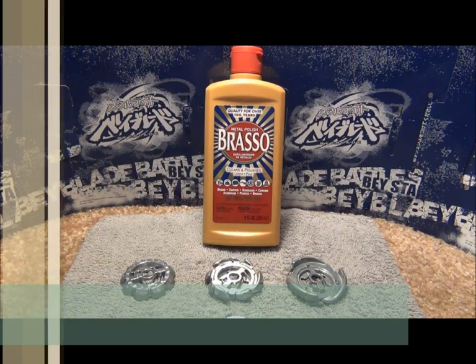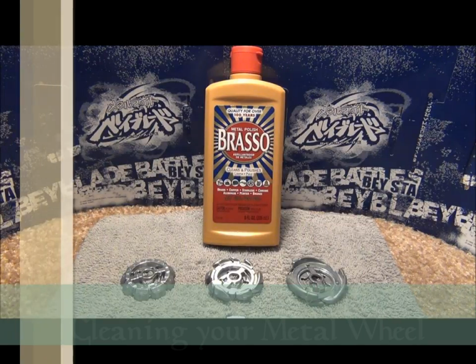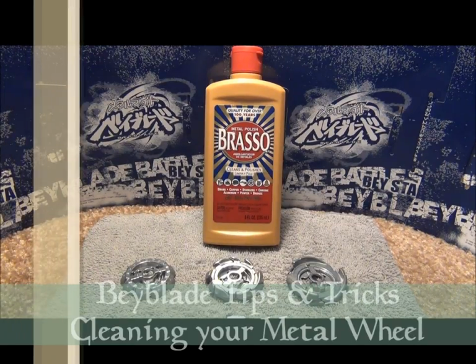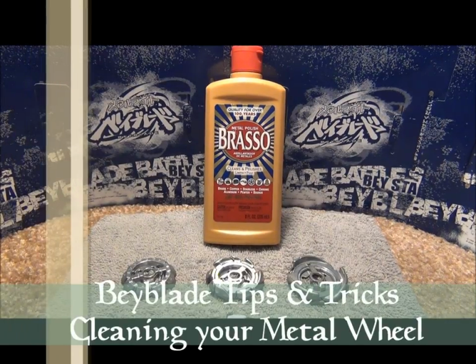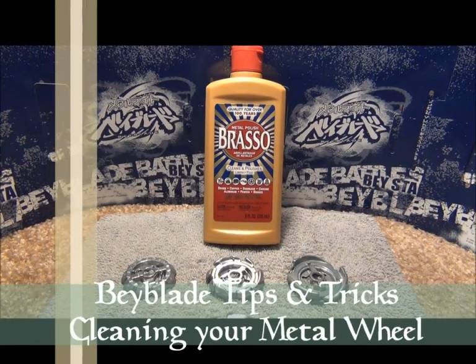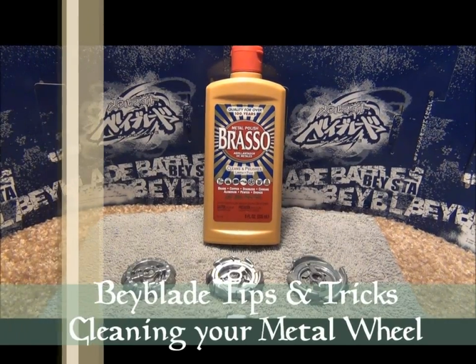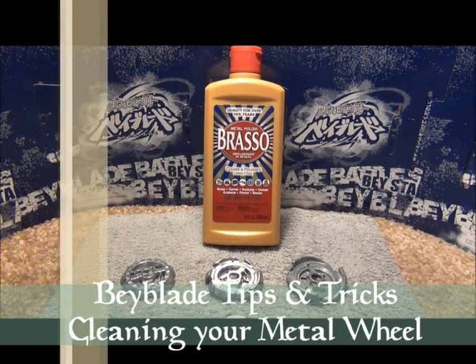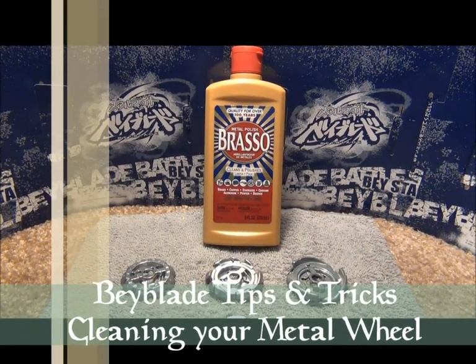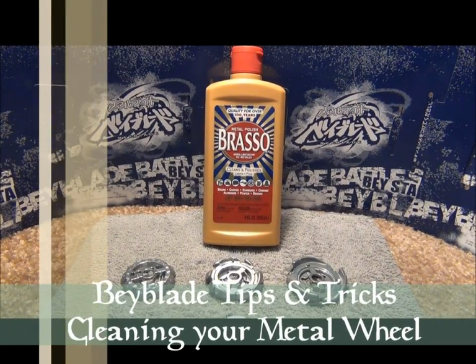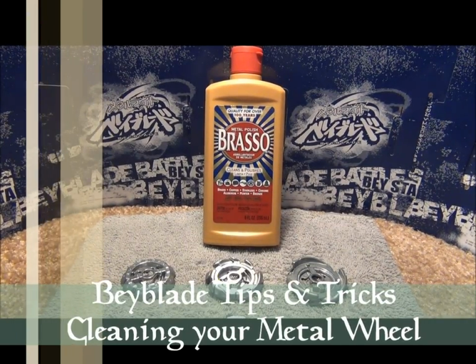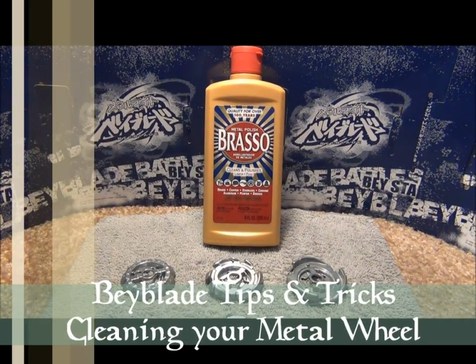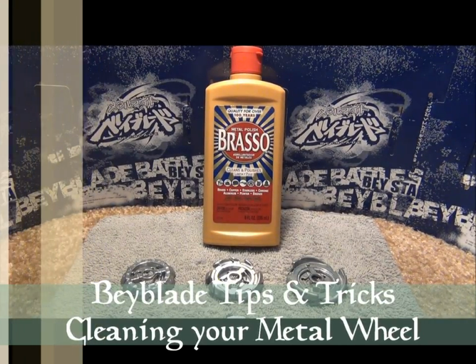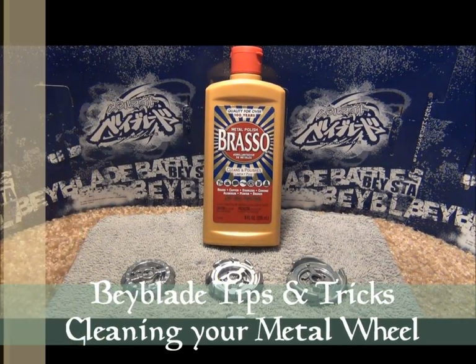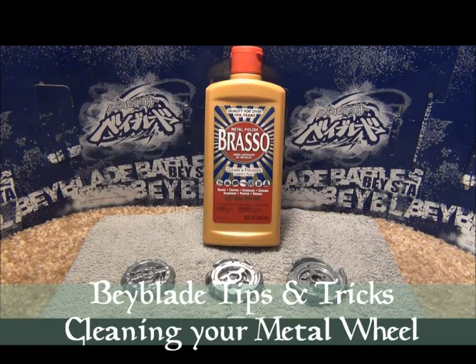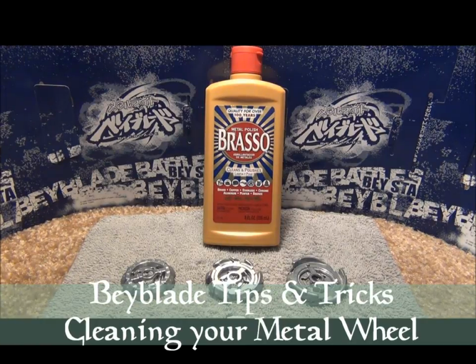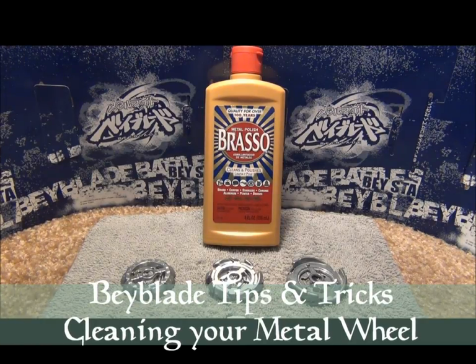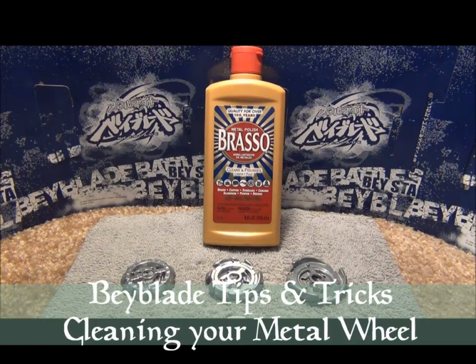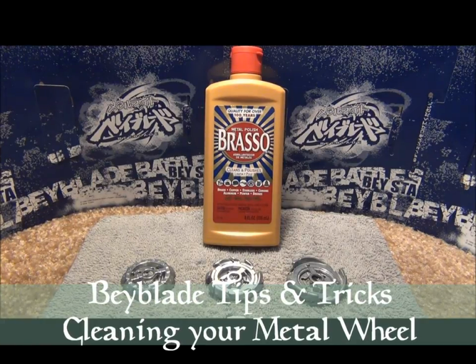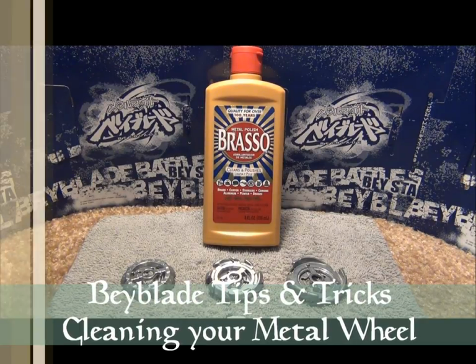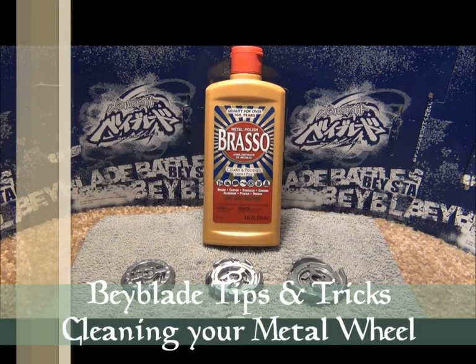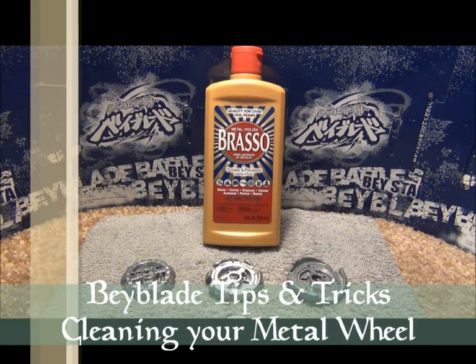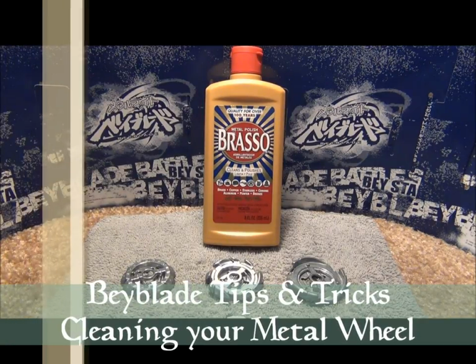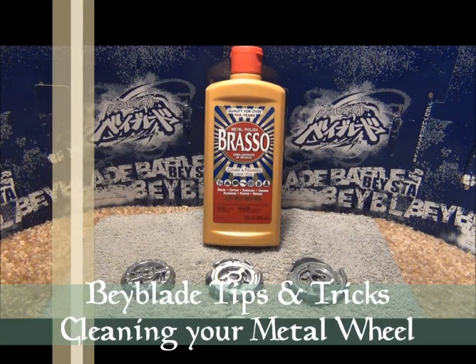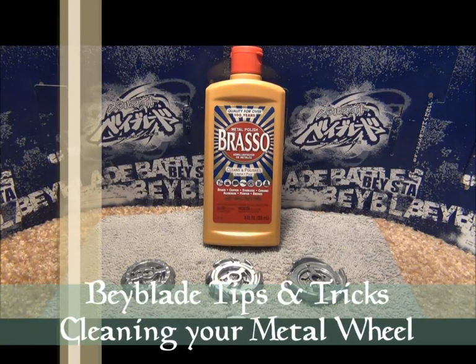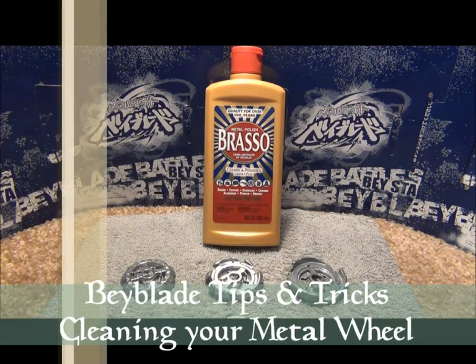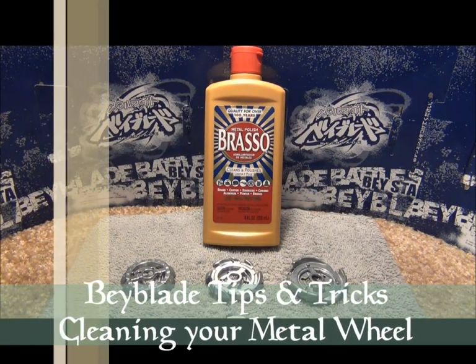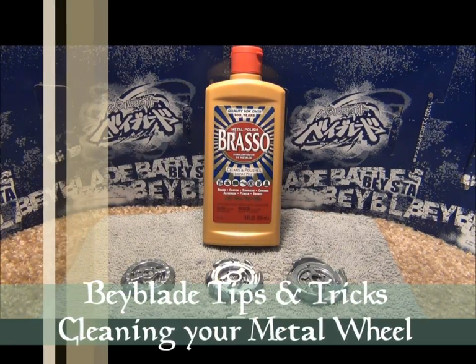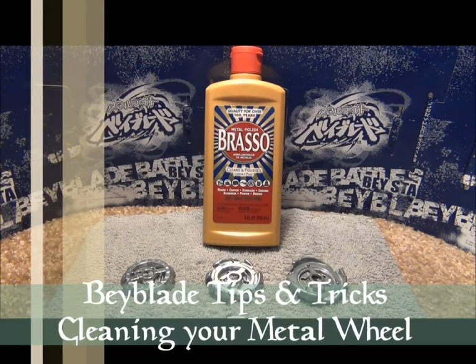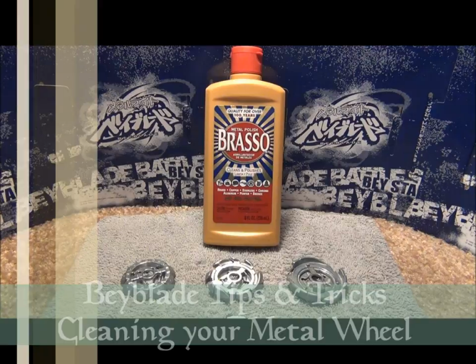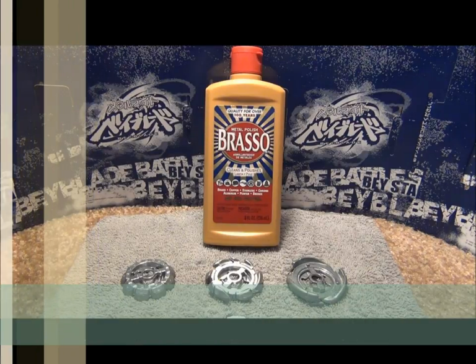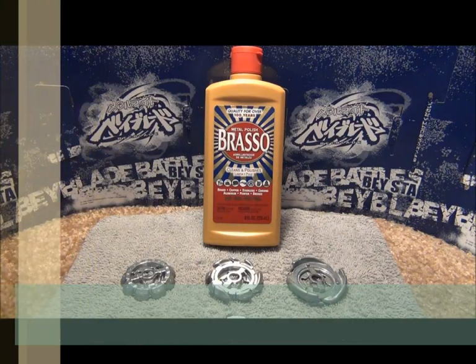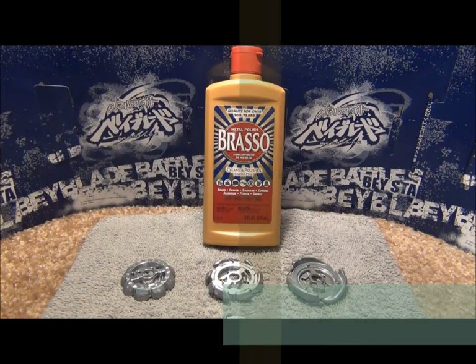Hey everyone, it's JoJo and welcome to today's Beyblade Tips and Tricks. Today's topic is all about cleaning your metal wheel or your energy ring.